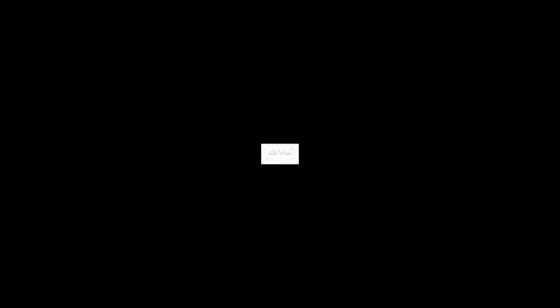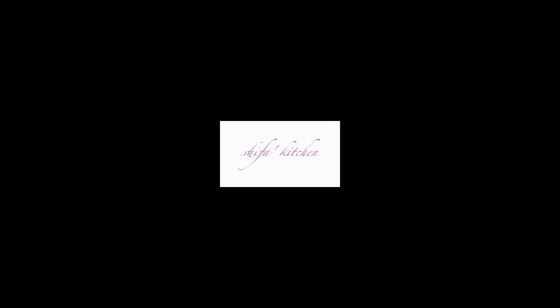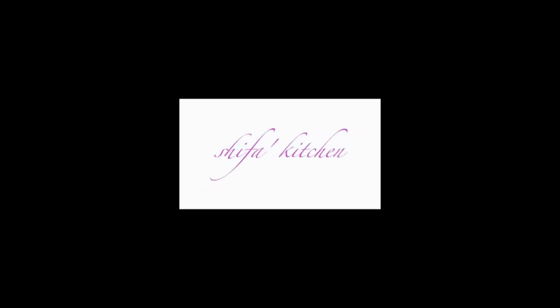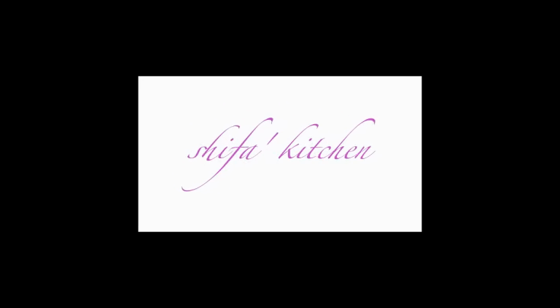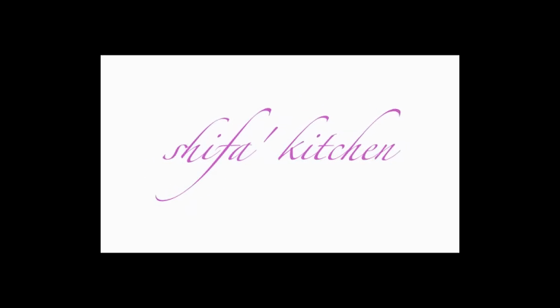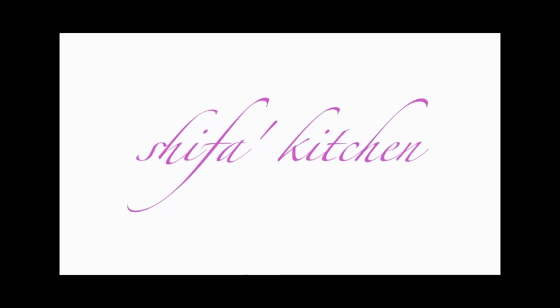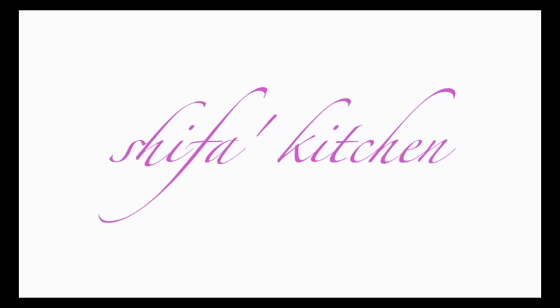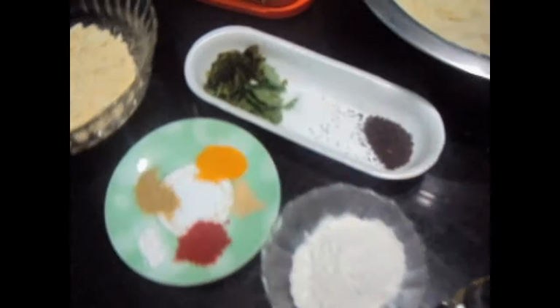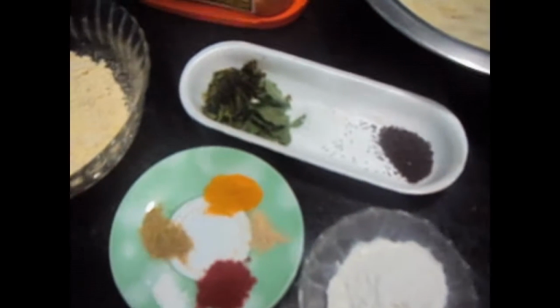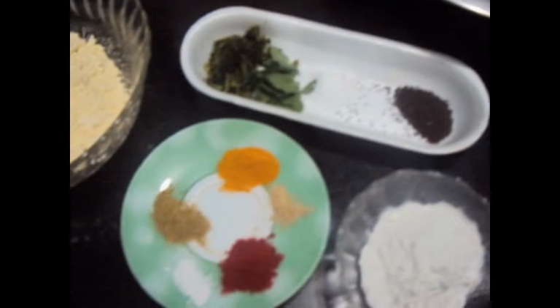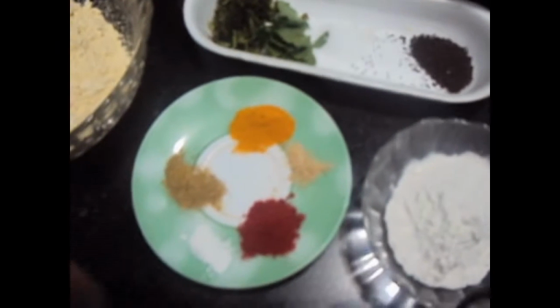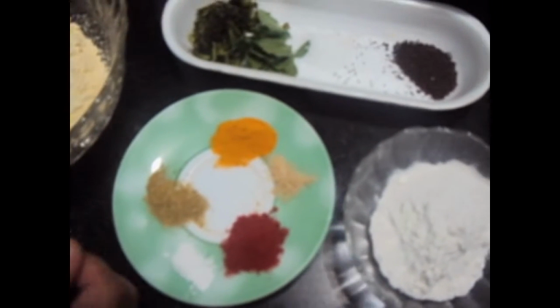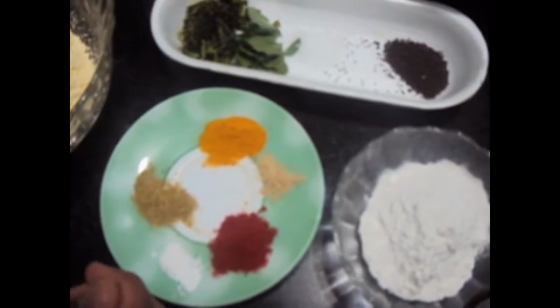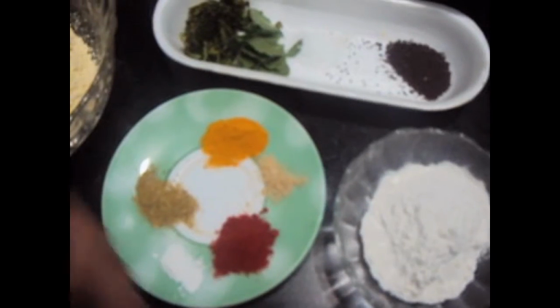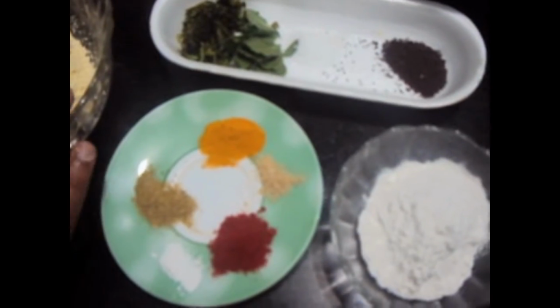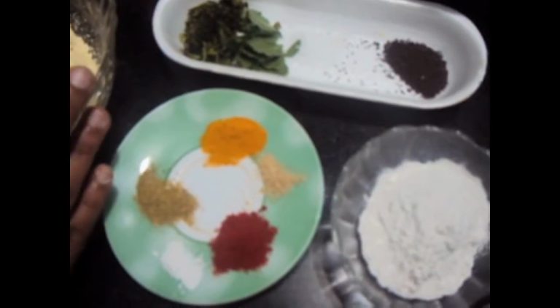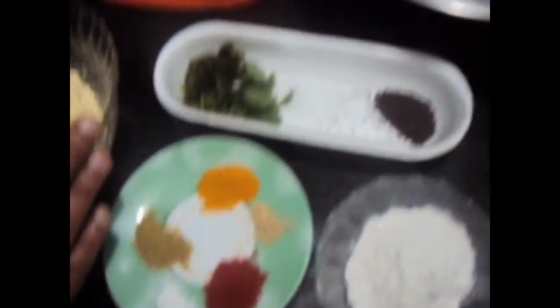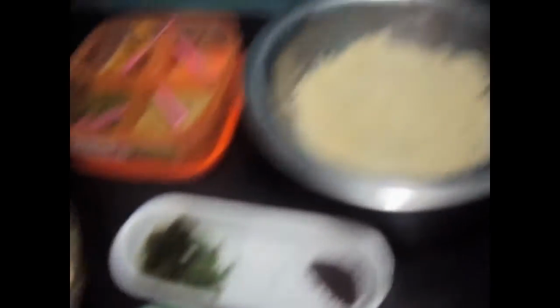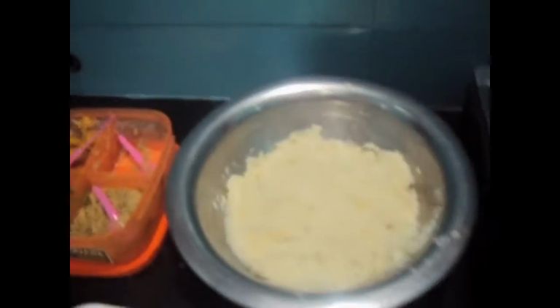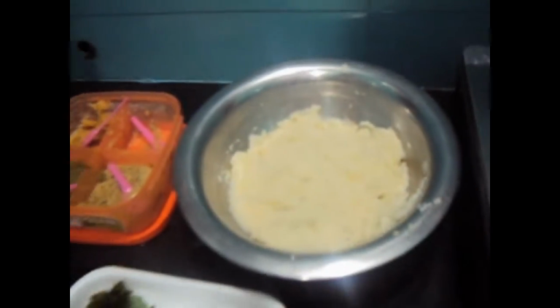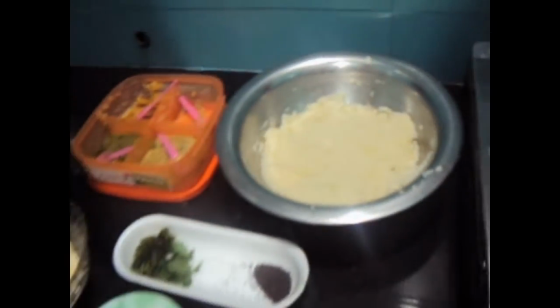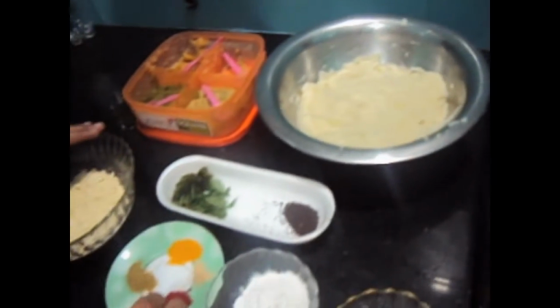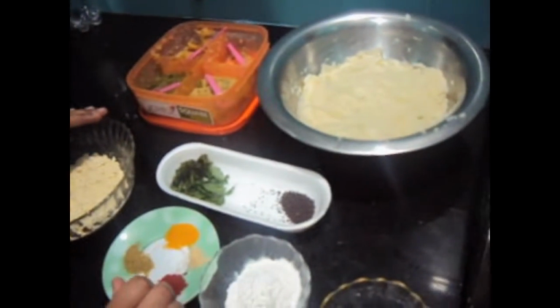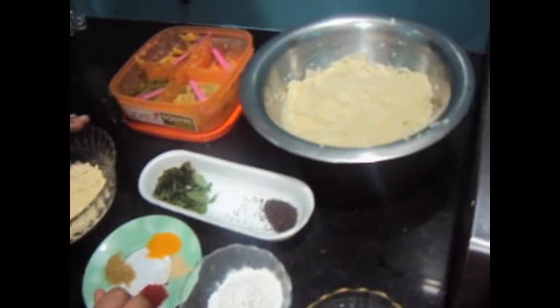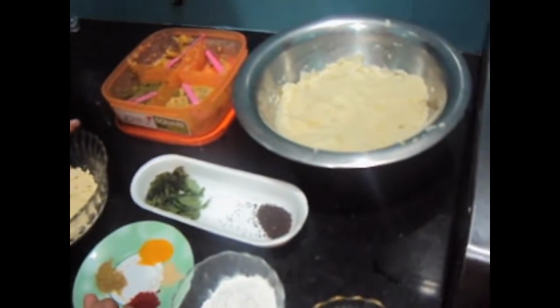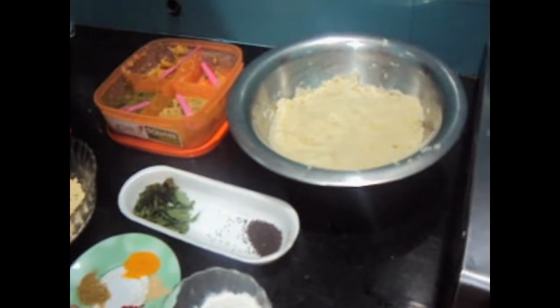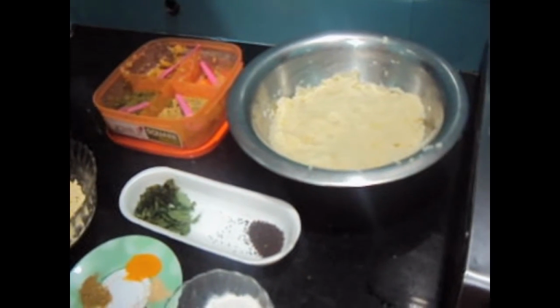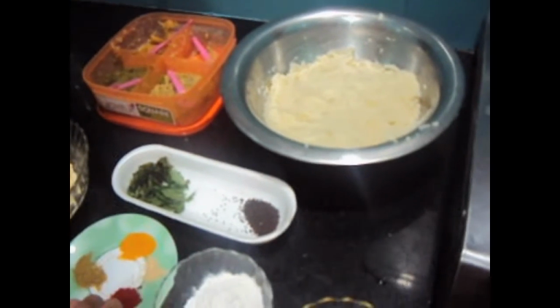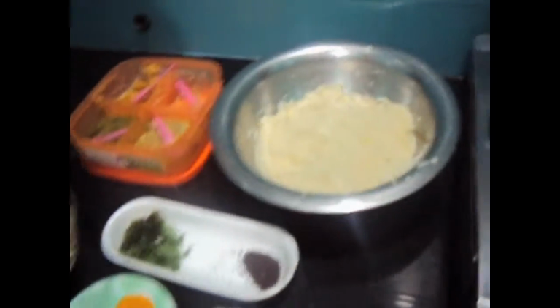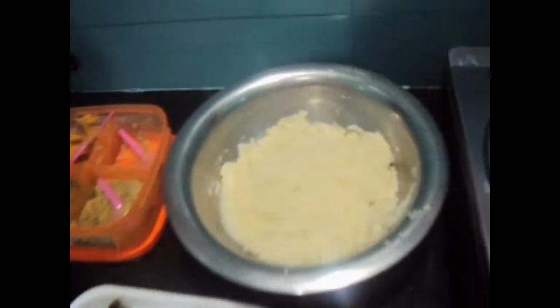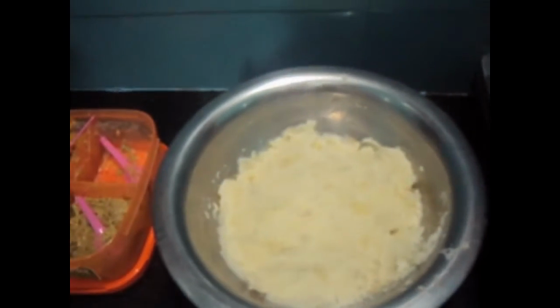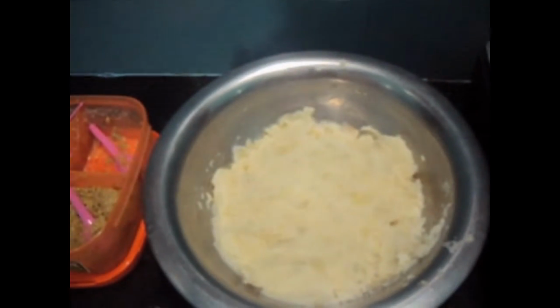Hello friends, welcome to my channel Shifa's Kitchen. Today I am going to show you how to make Batata Vada, a Mumbai street food.